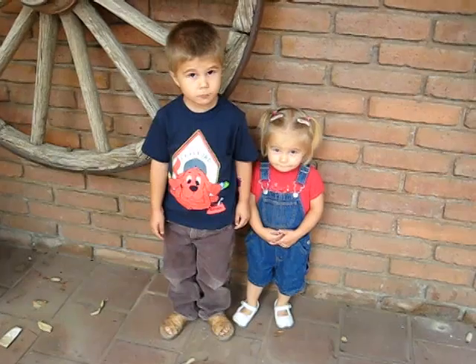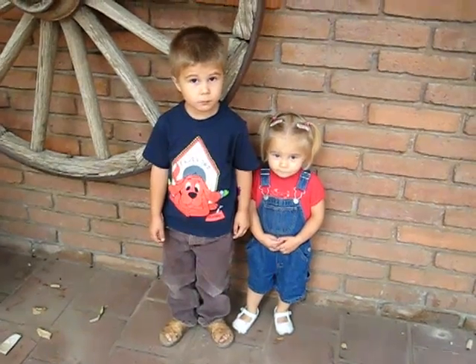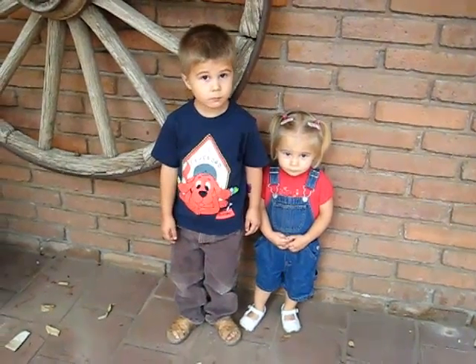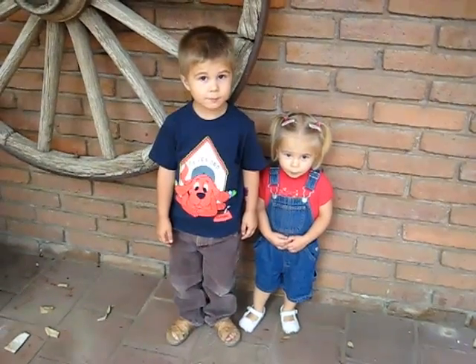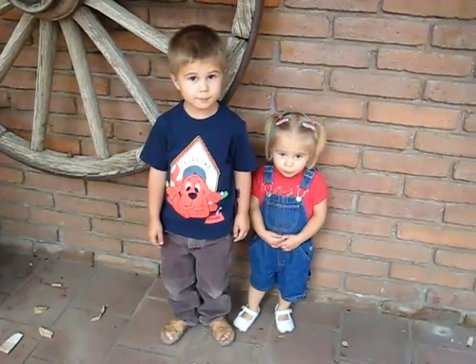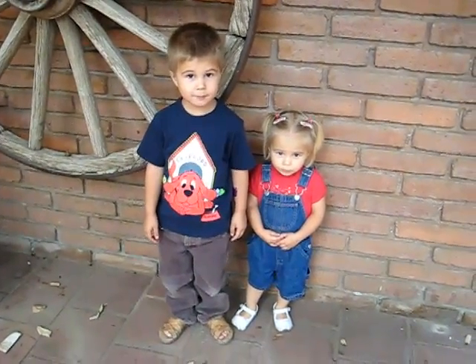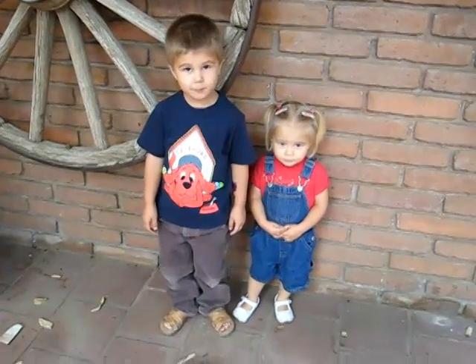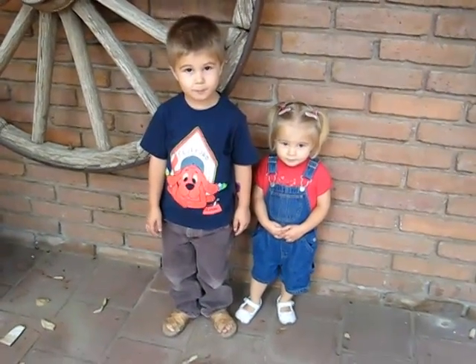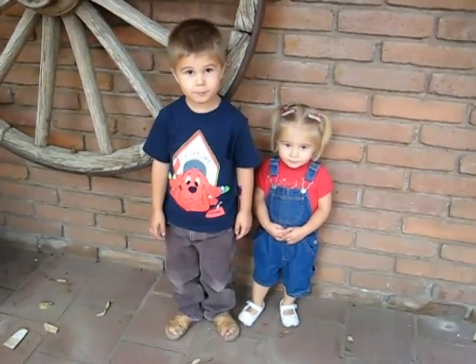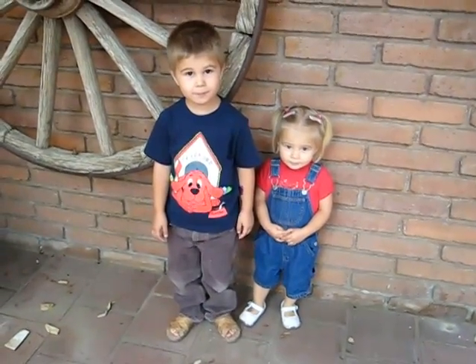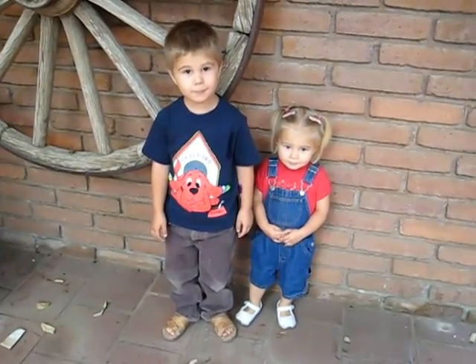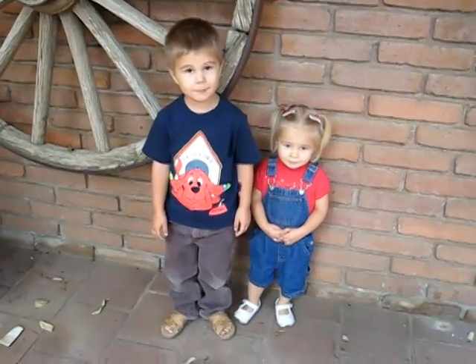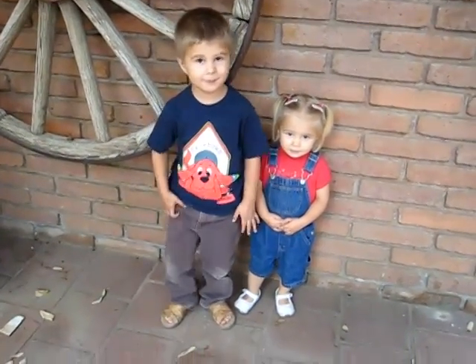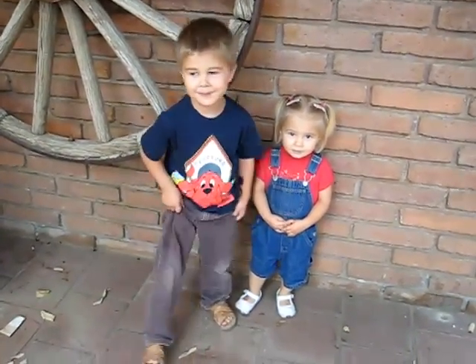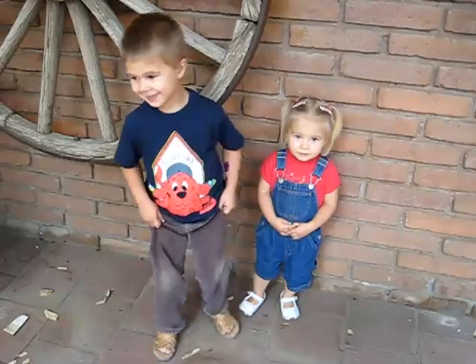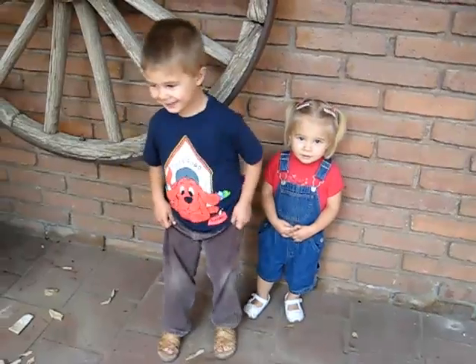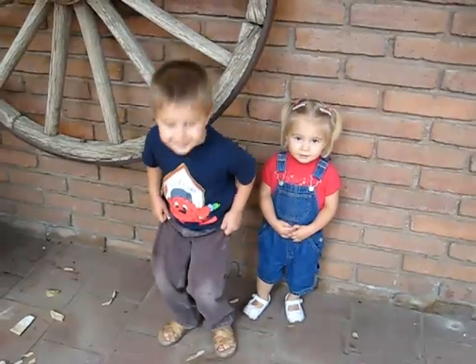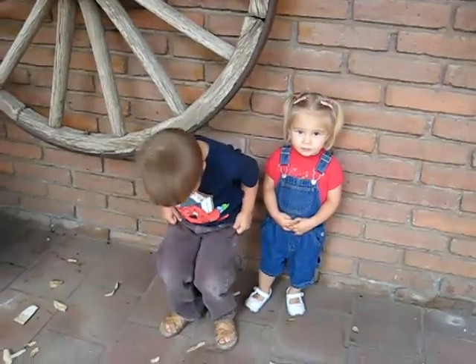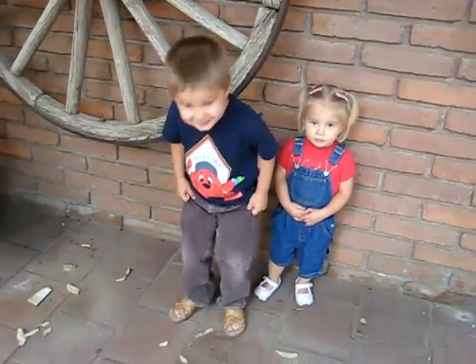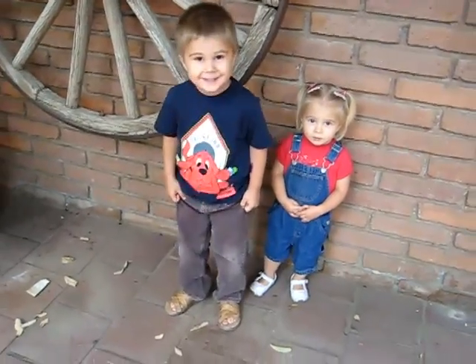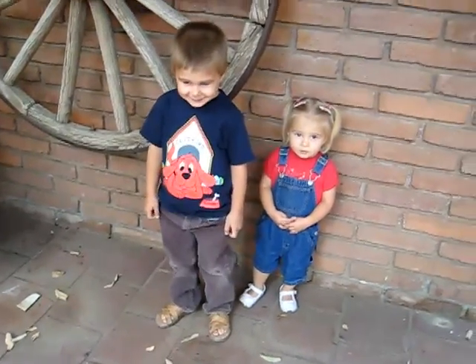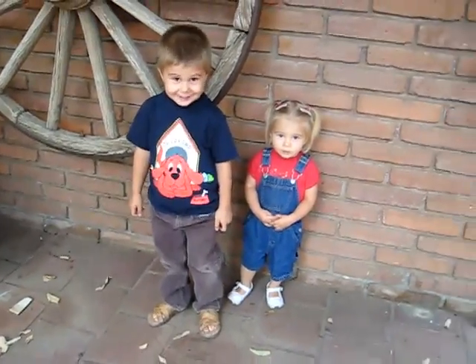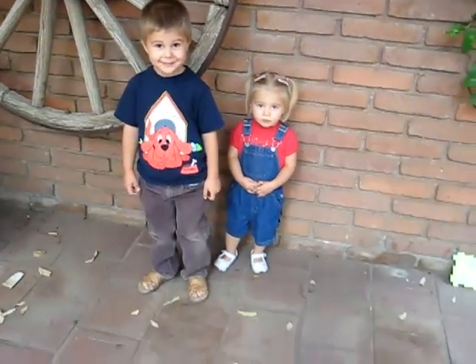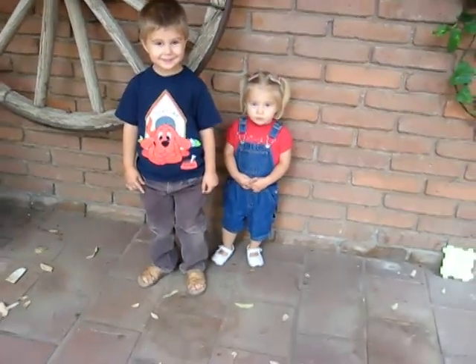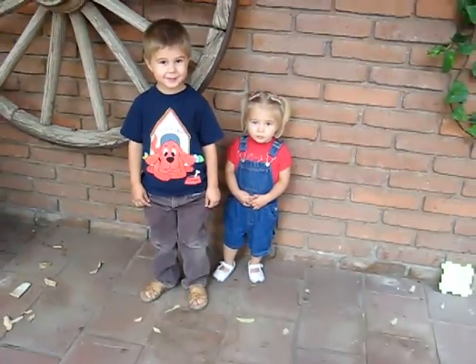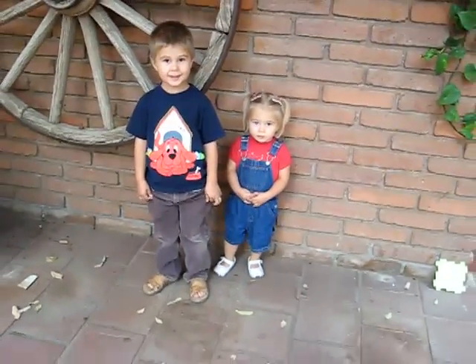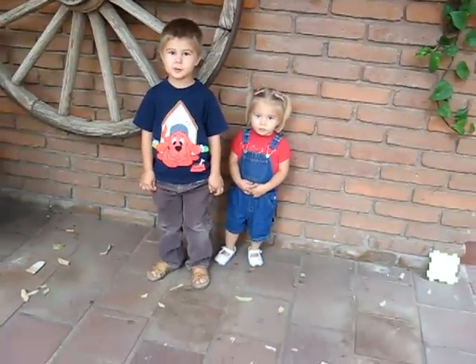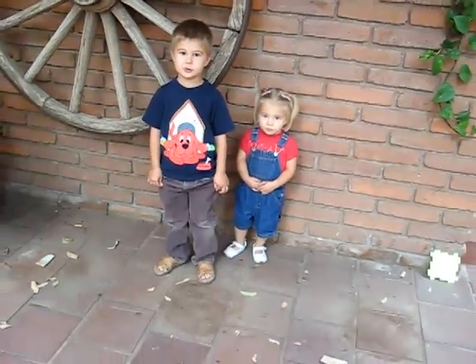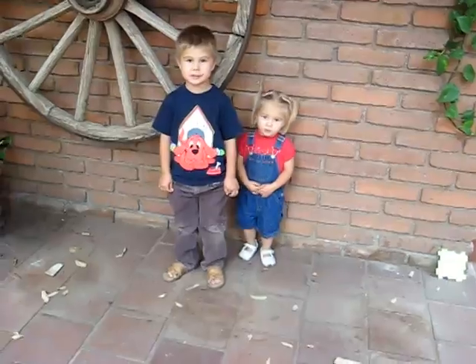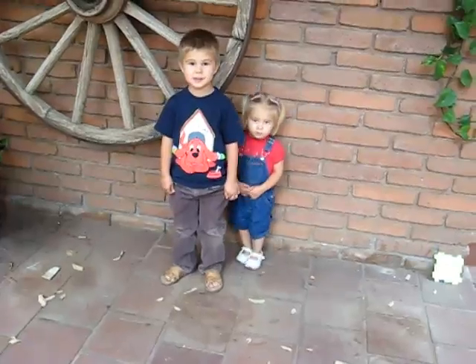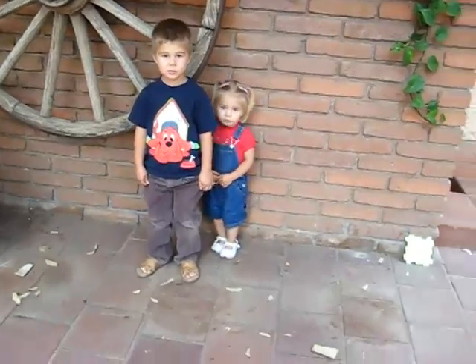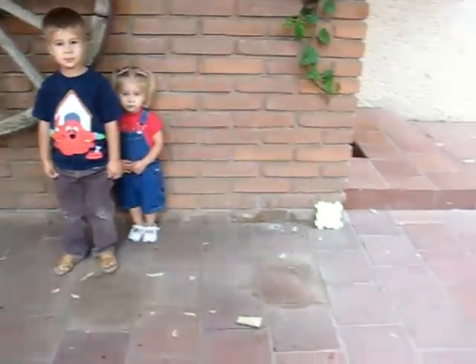Hello, here's Alvin and Dina. They're going to show you our new game. Are you ready Alvin and Dina? Okay, Mommy is going to say a number and they have to run to the numbers.